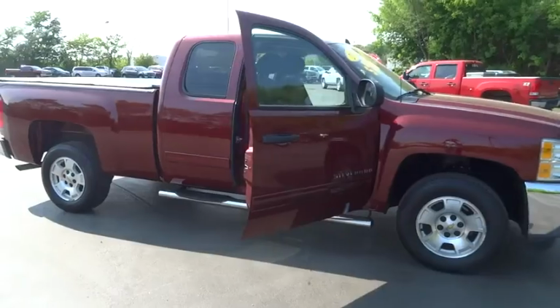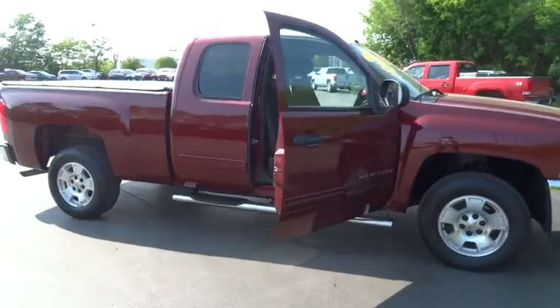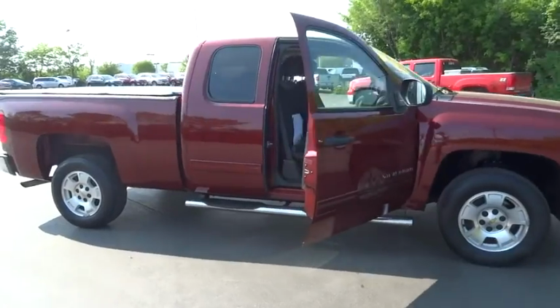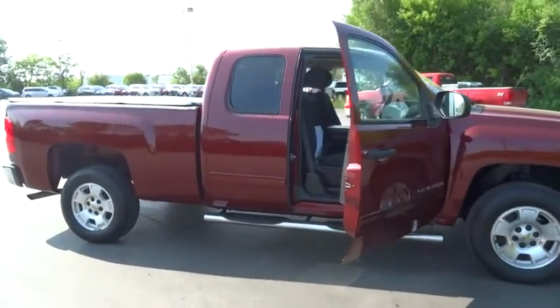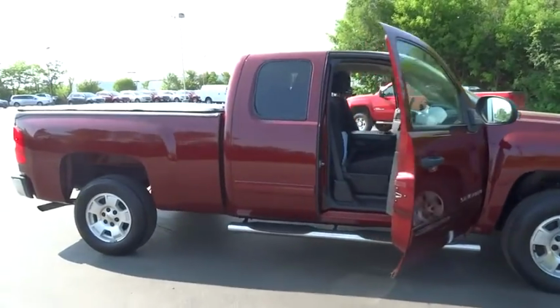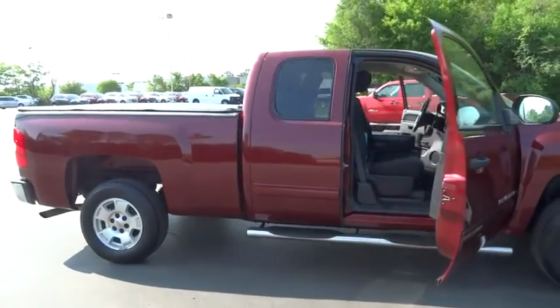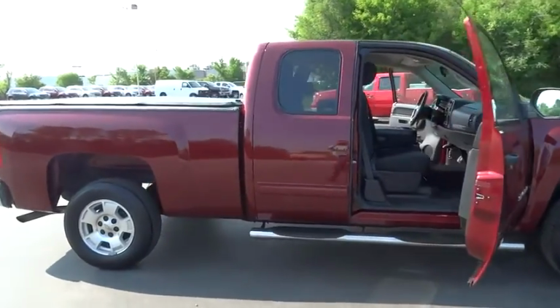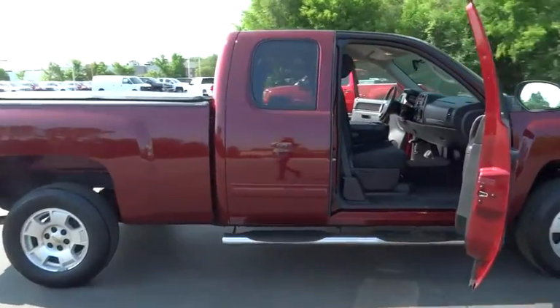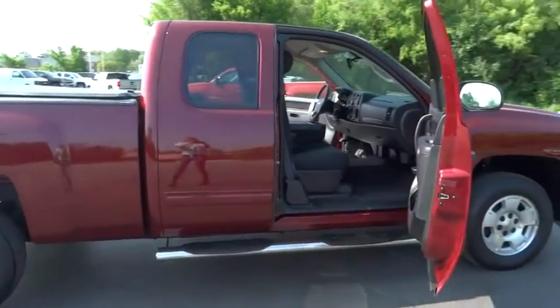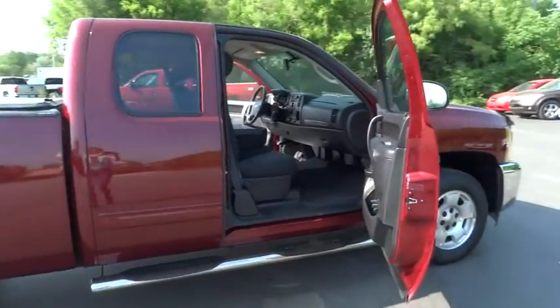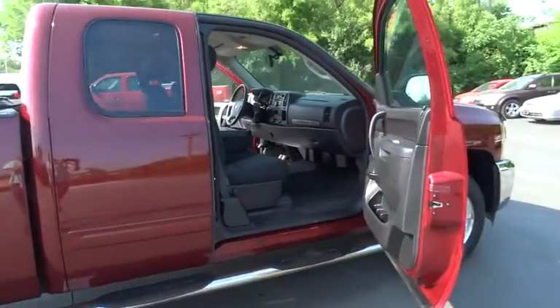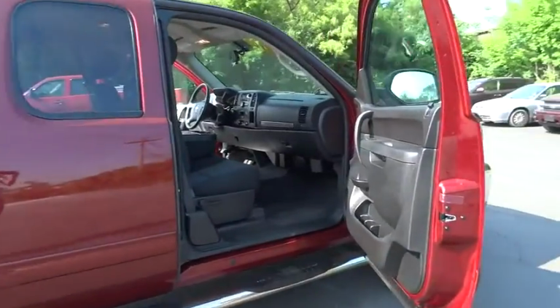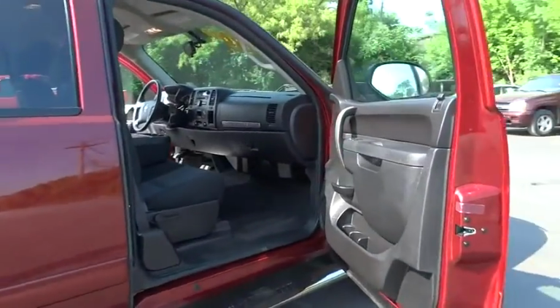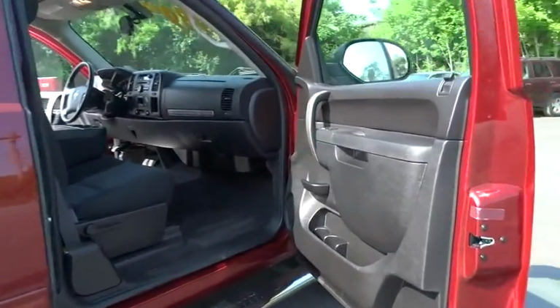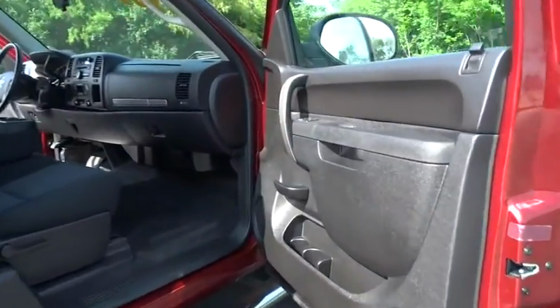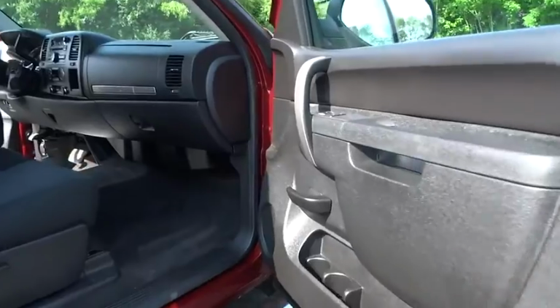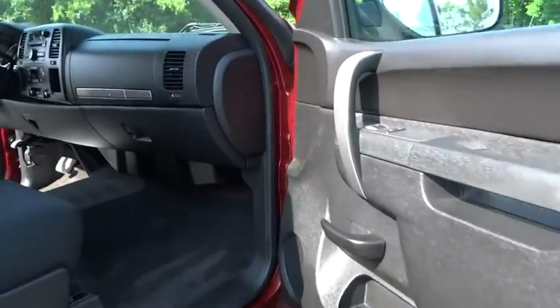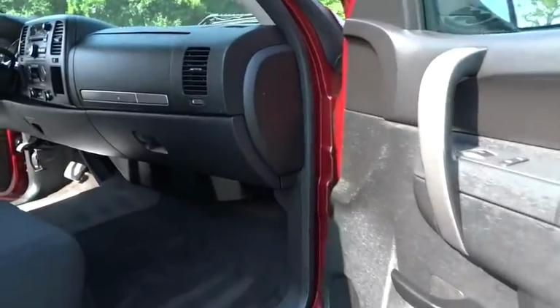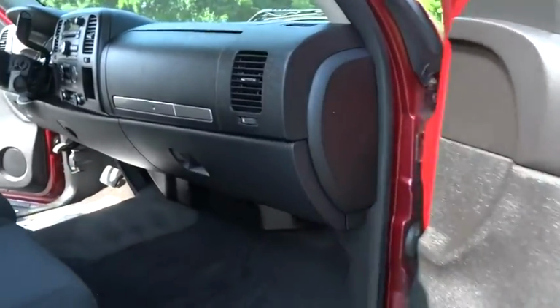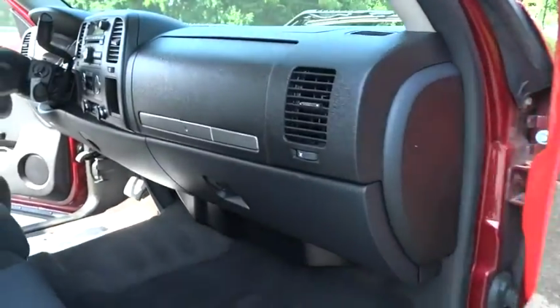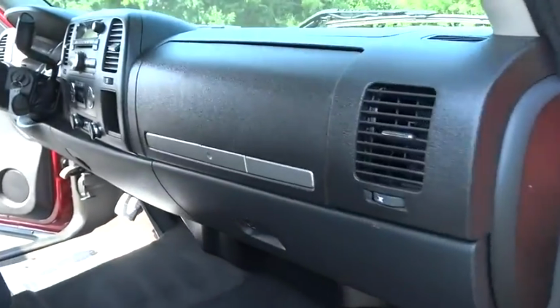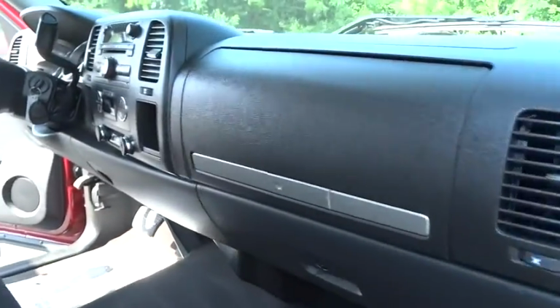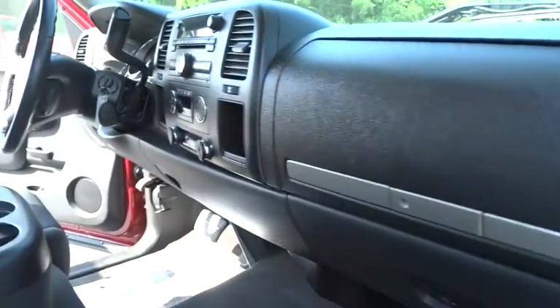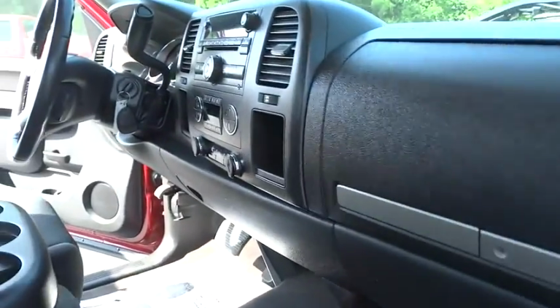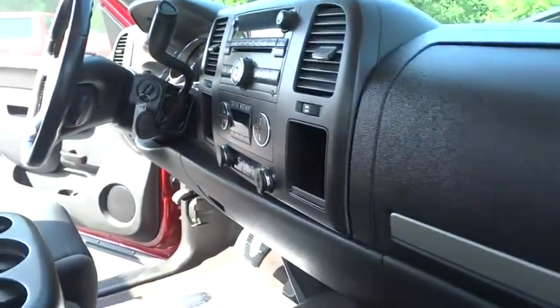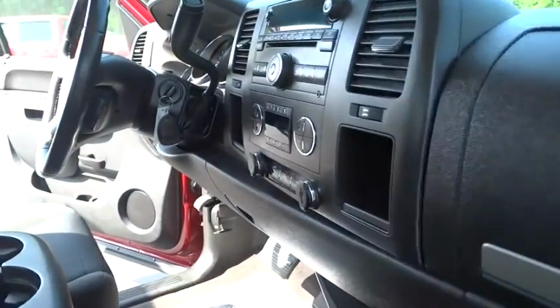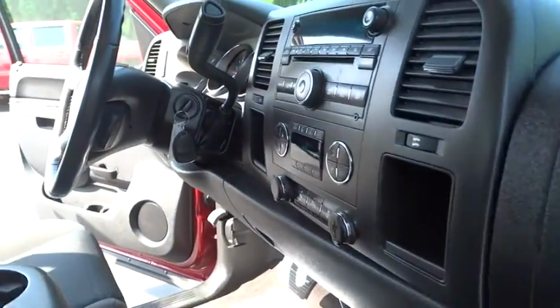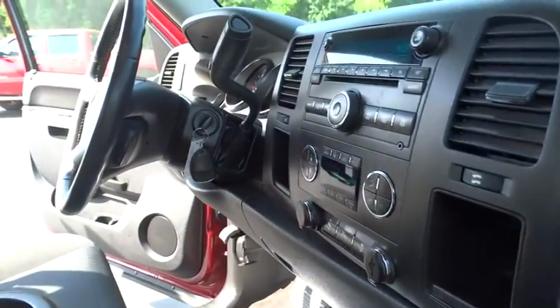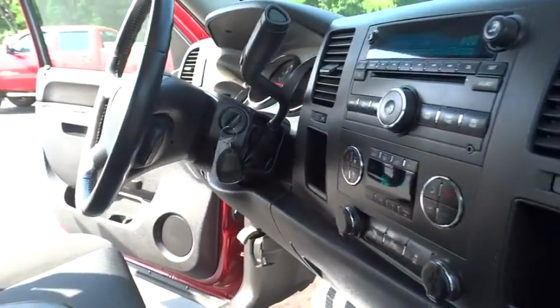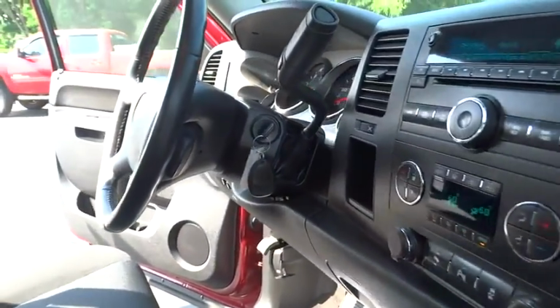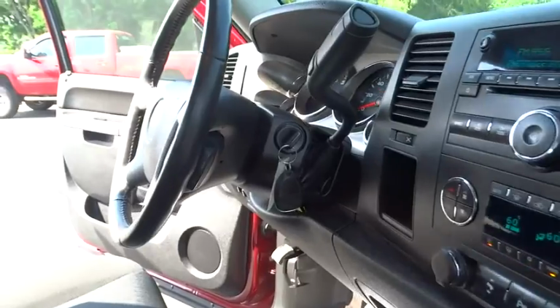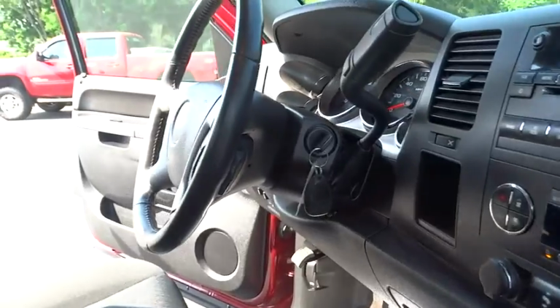The 2013 Chevrolet Silverado 1500. This vehicle has less than 35,000 miles. Here are some of this vehicle's great options.